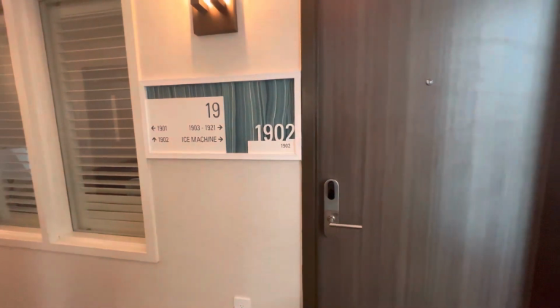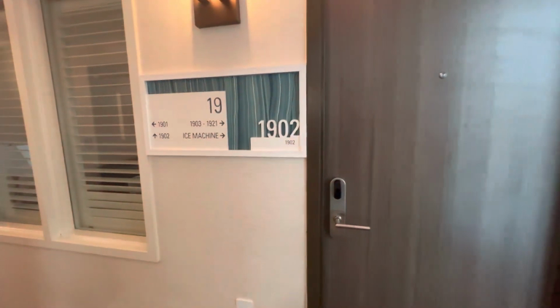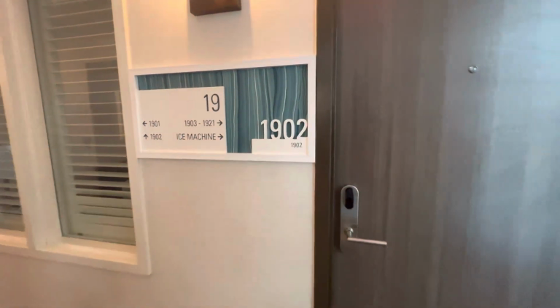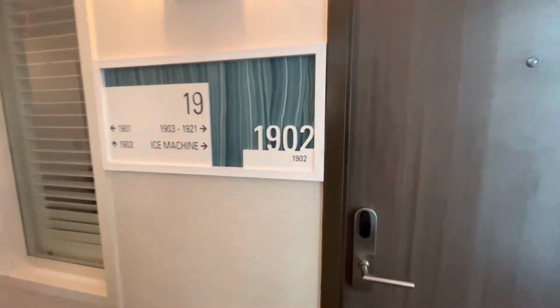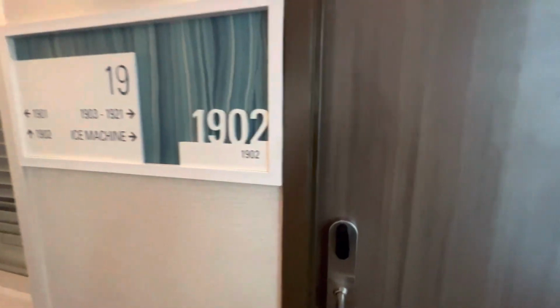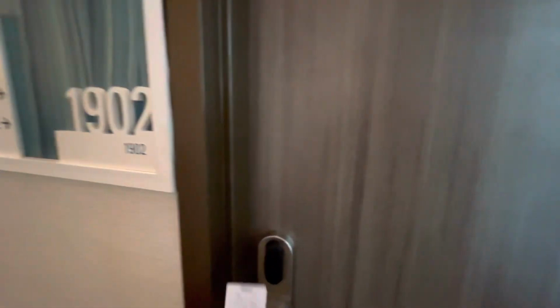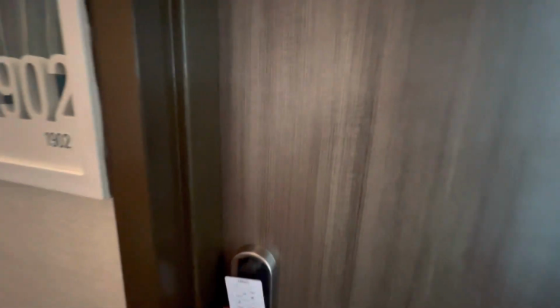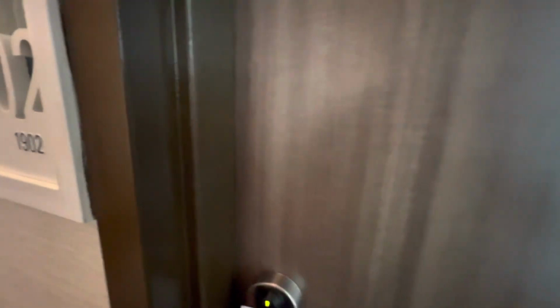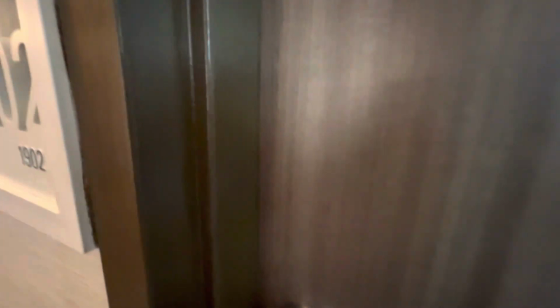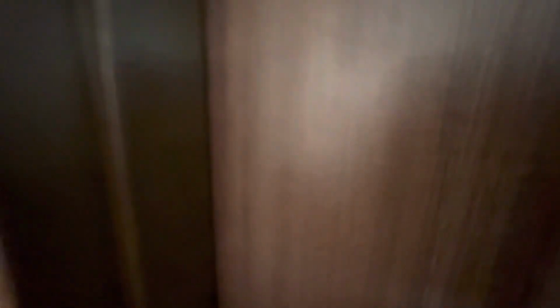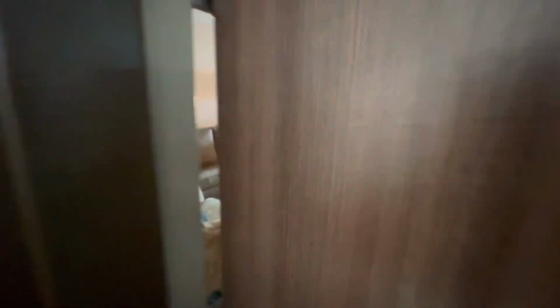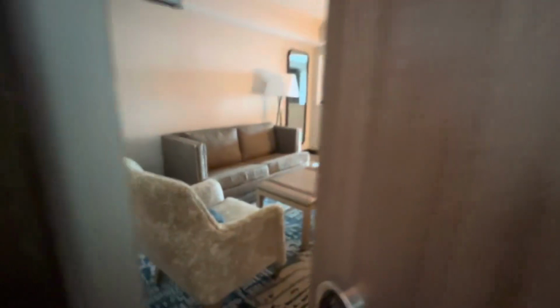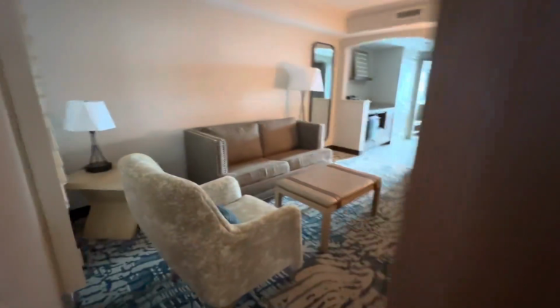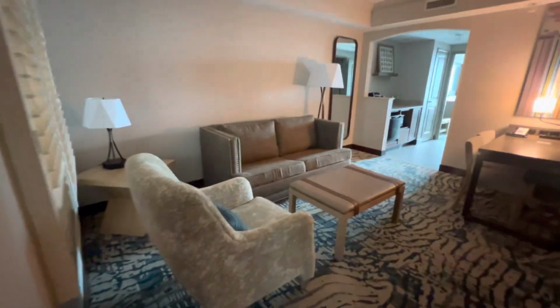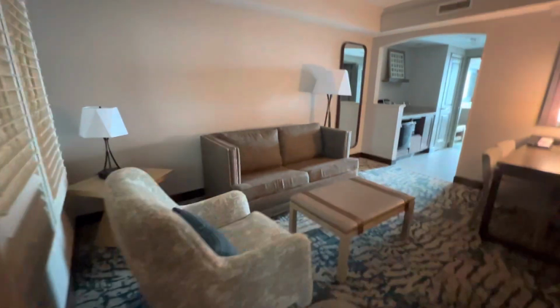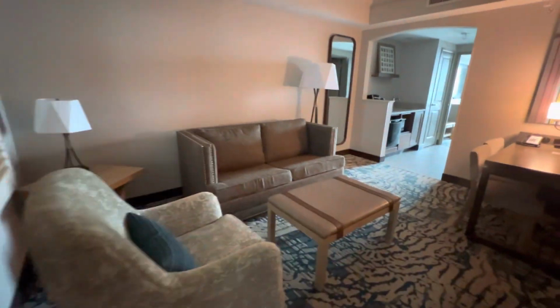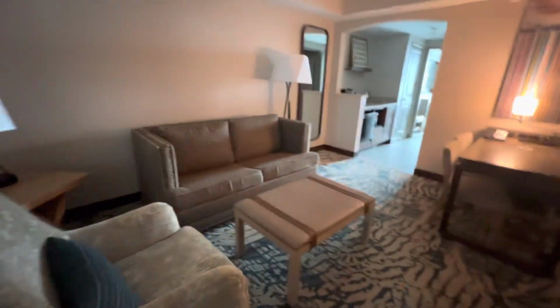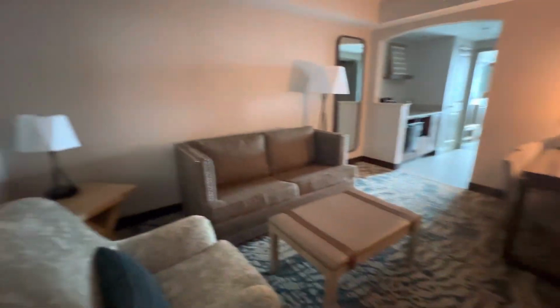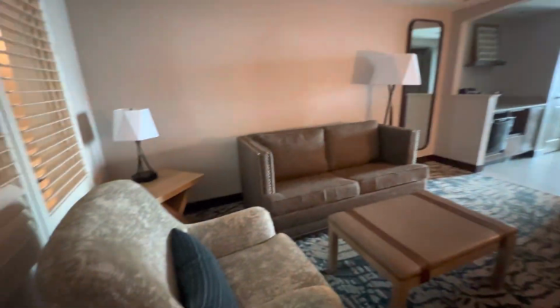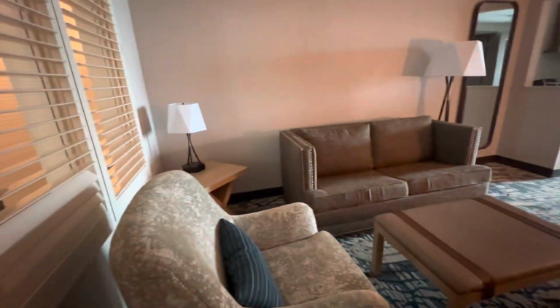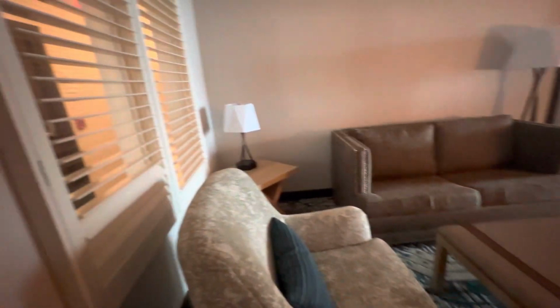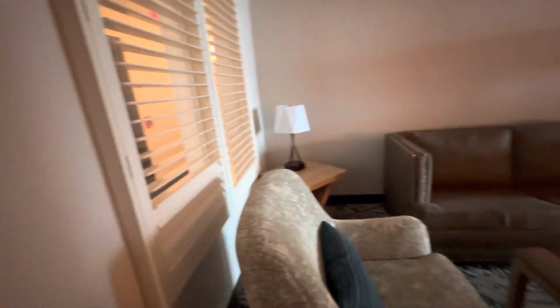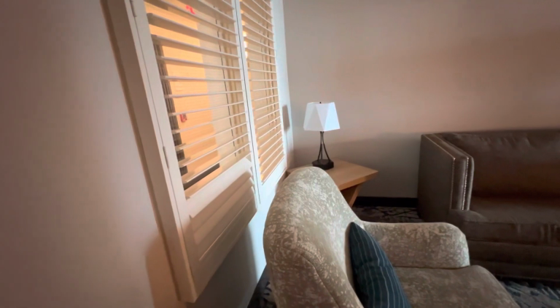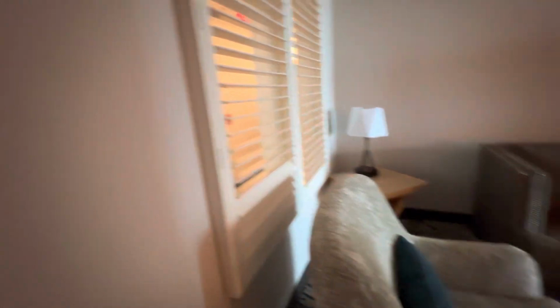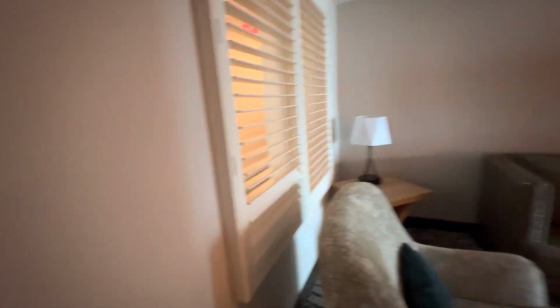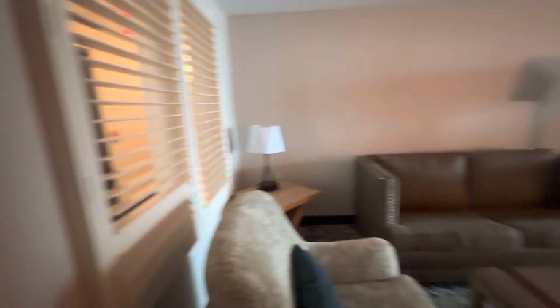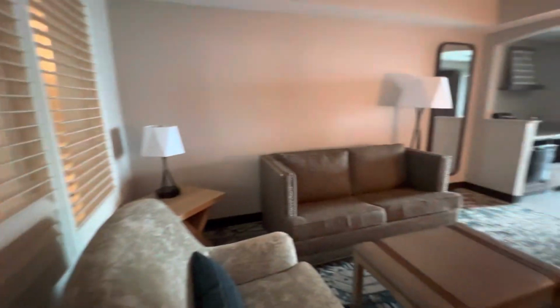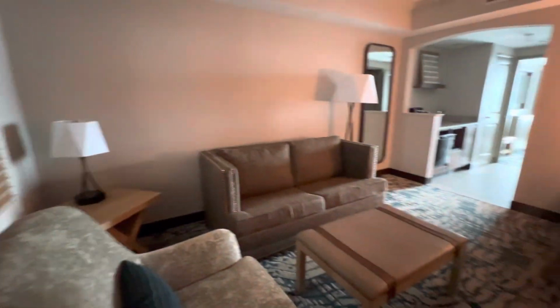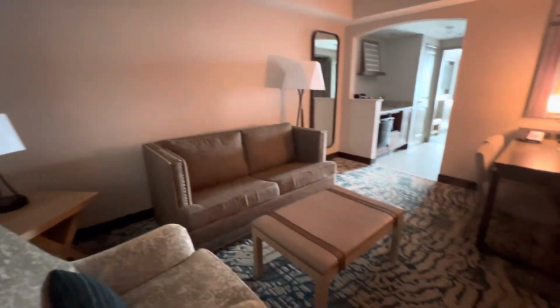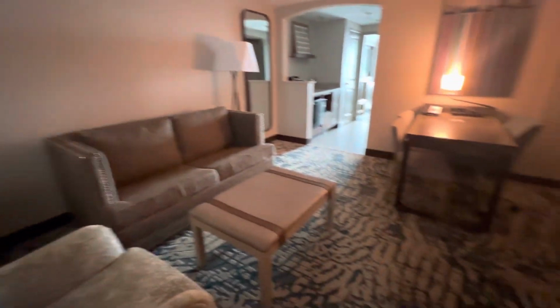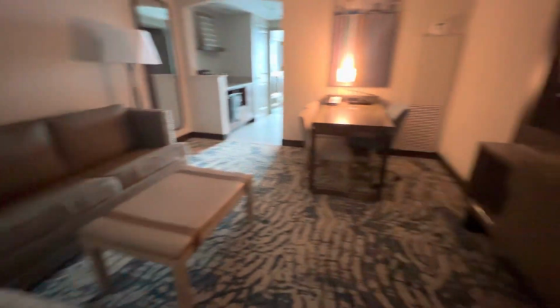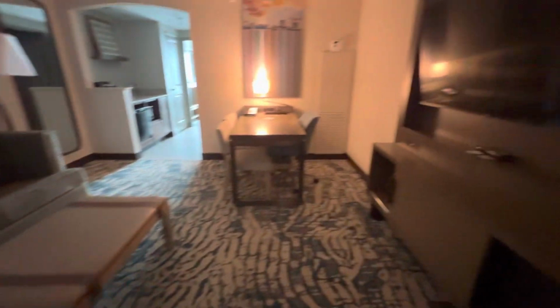All right guys, we're in room 1902. Let's check it out. So when we come in, you got a spacious living area. Our room is by the elevator, but pretty nice.